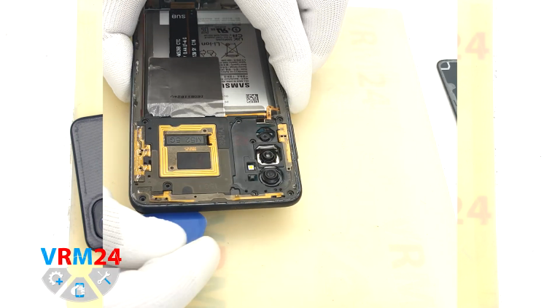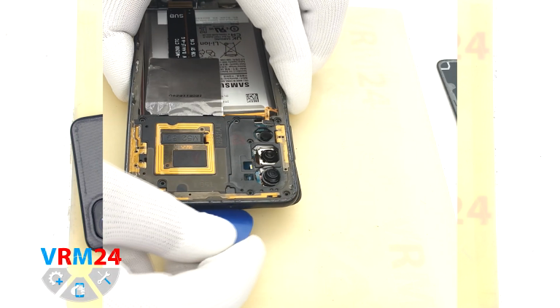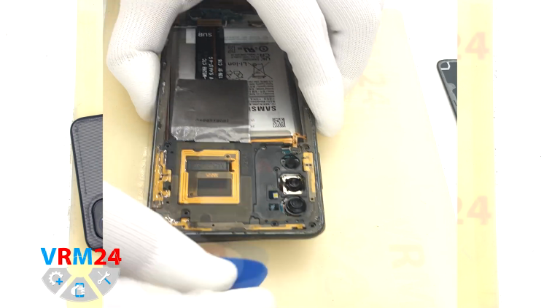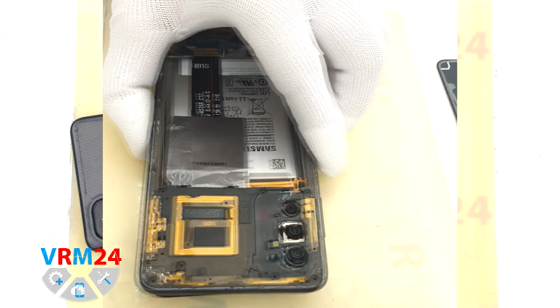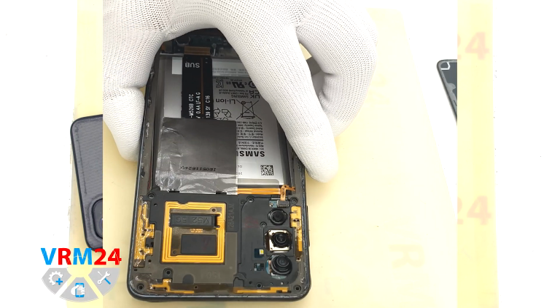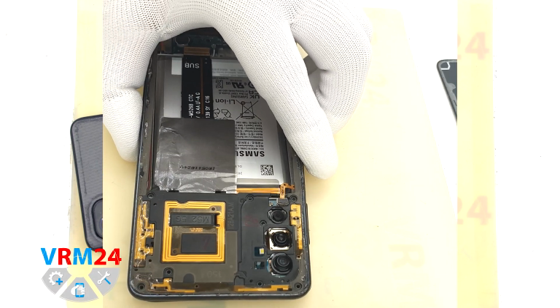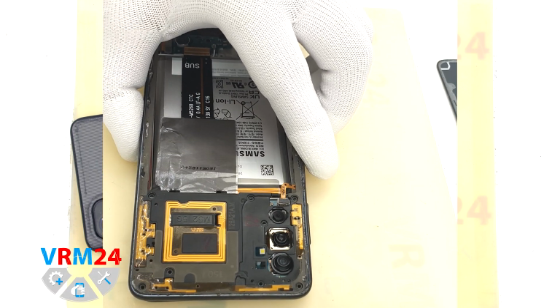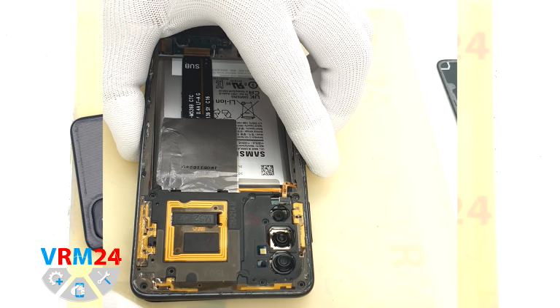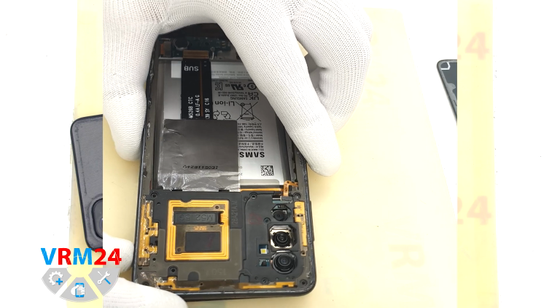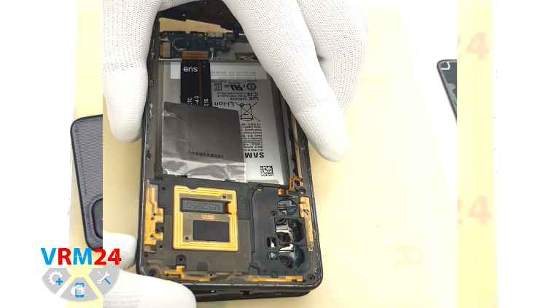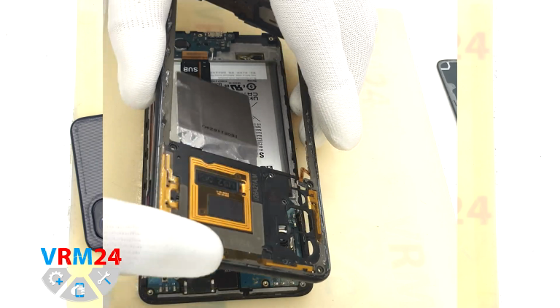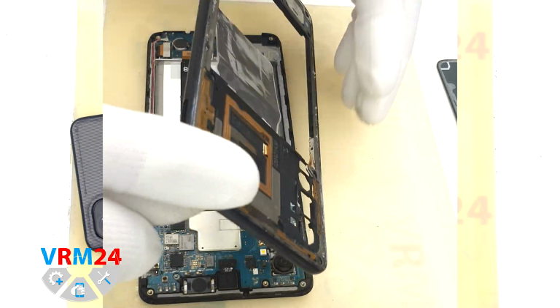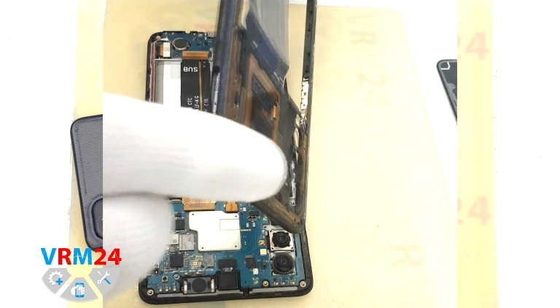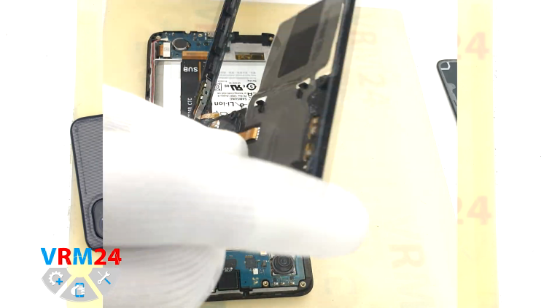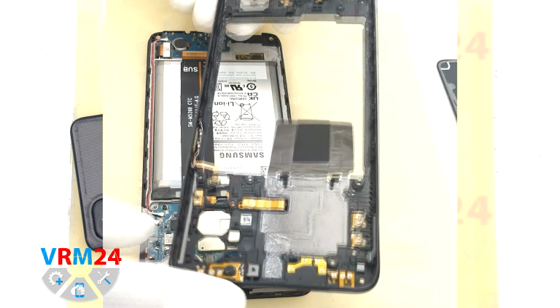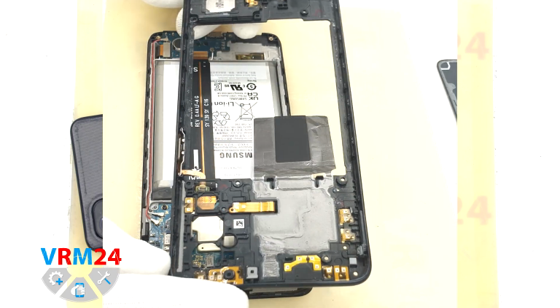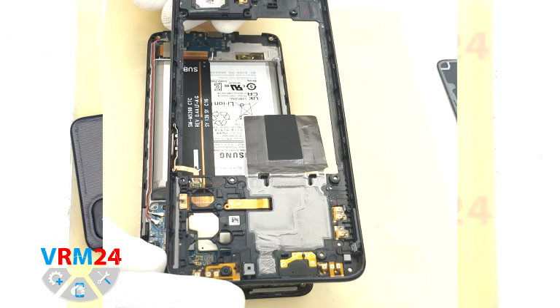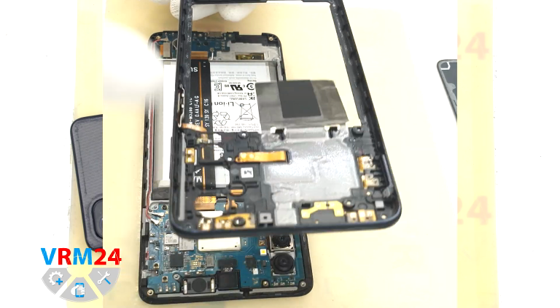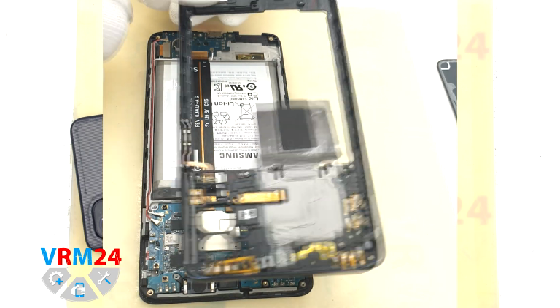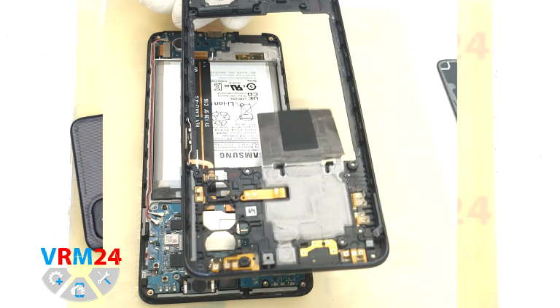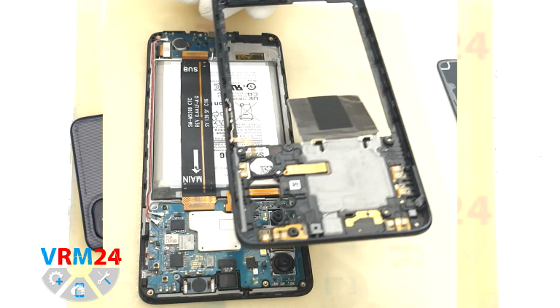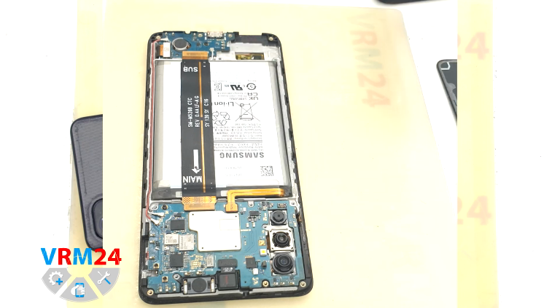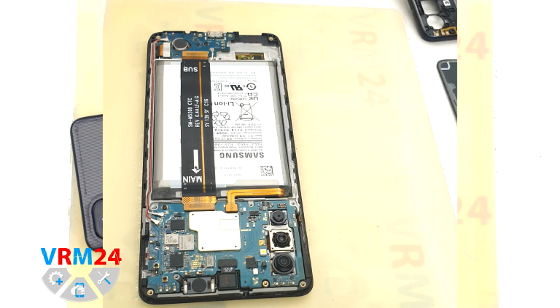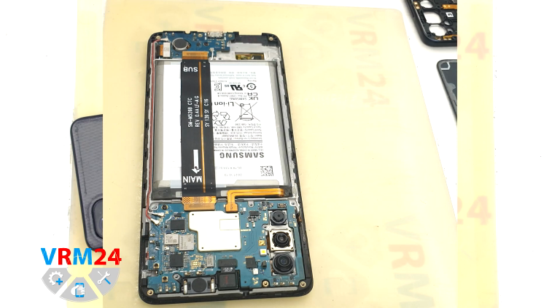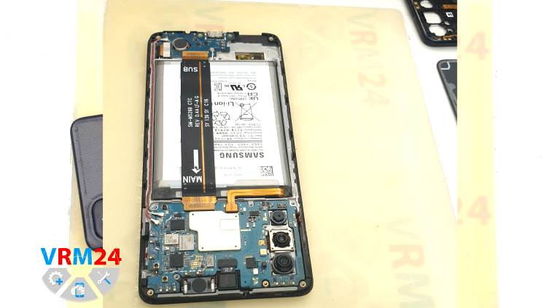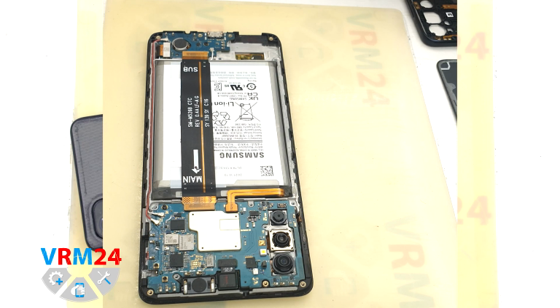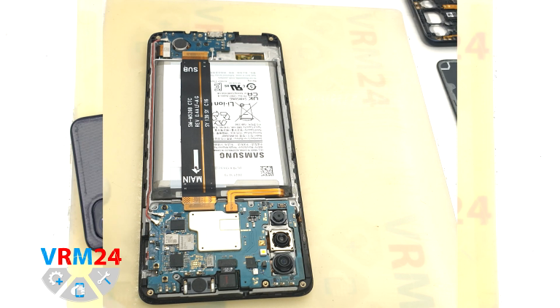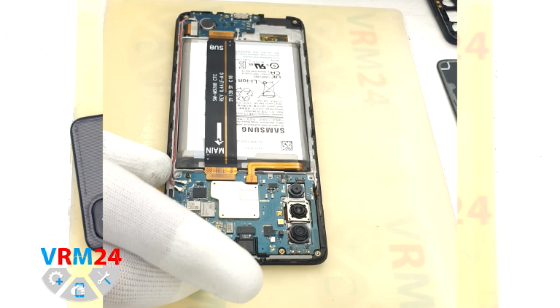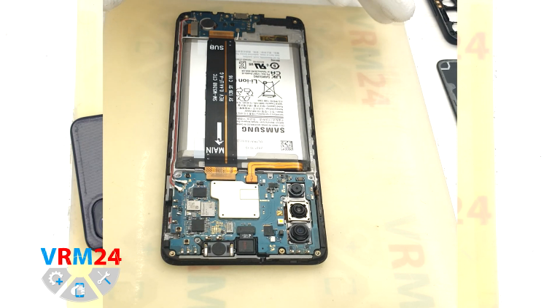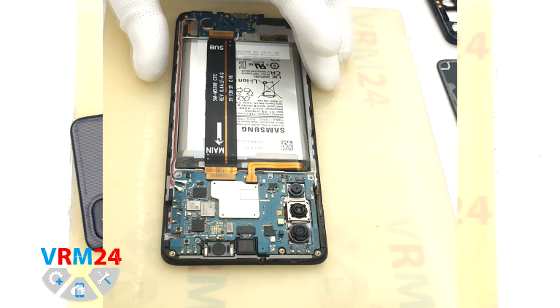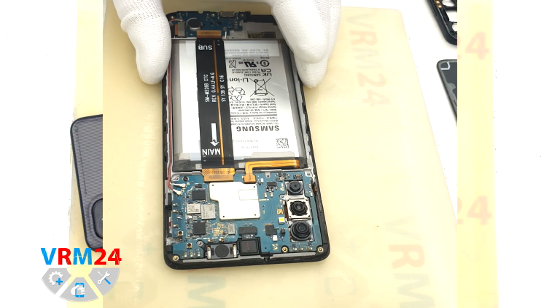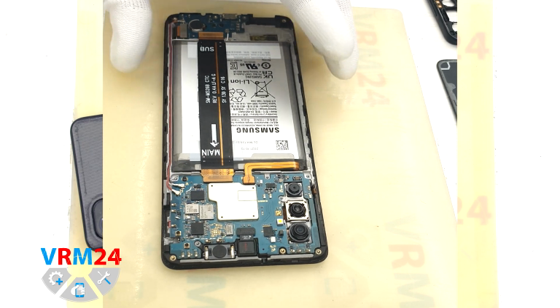We detach the middle cover. On the cover we have contact pads, antenna transmission lines, fingerprint sensor, and the loudspeaker.